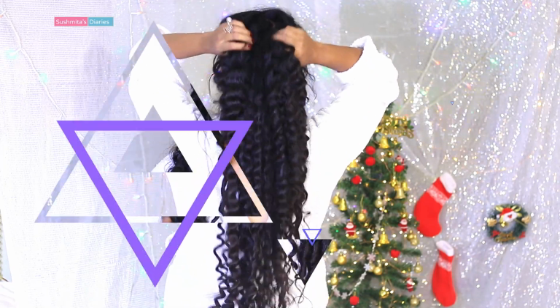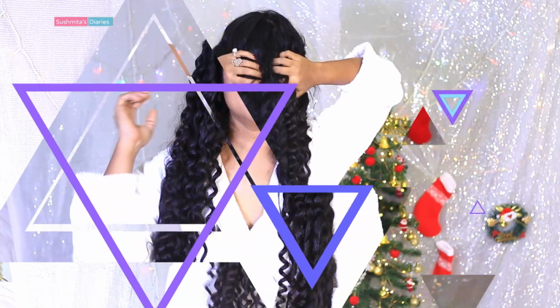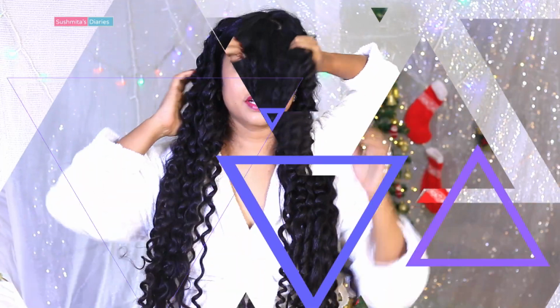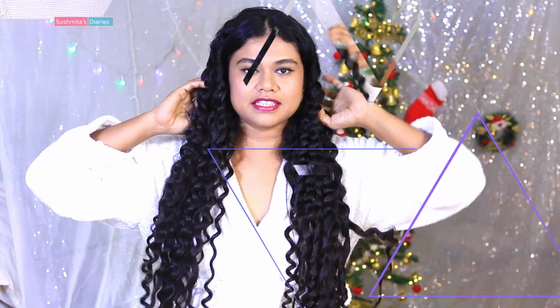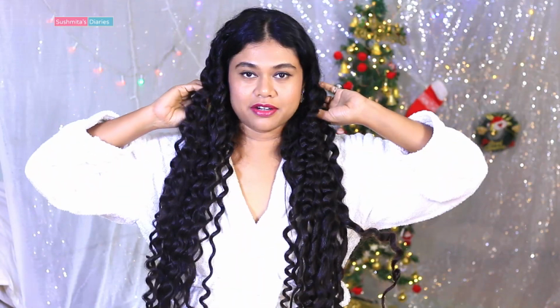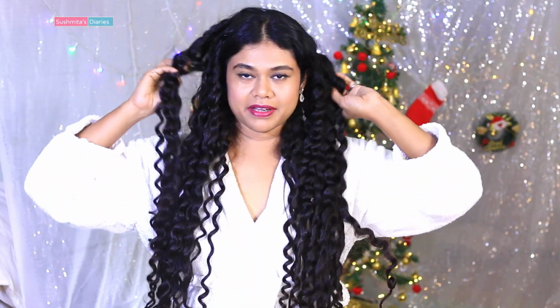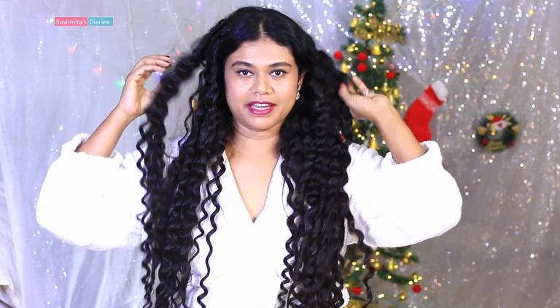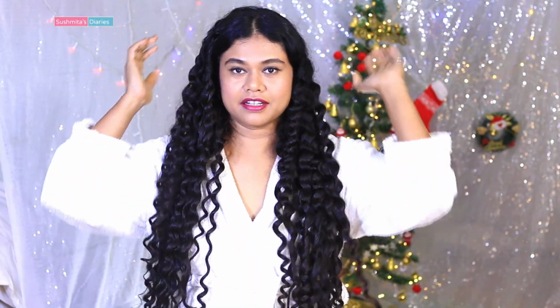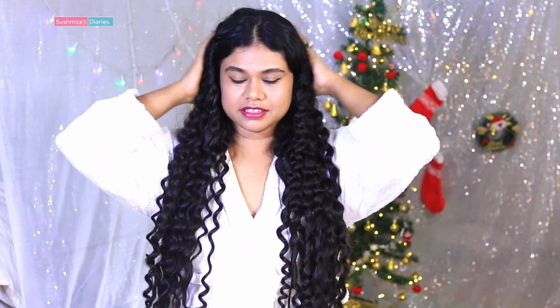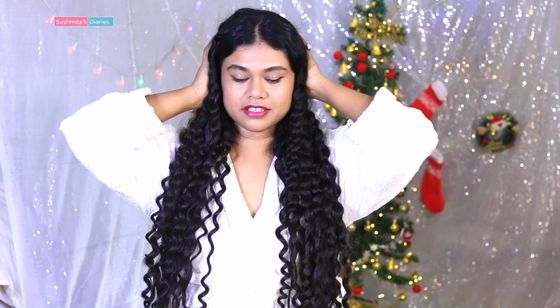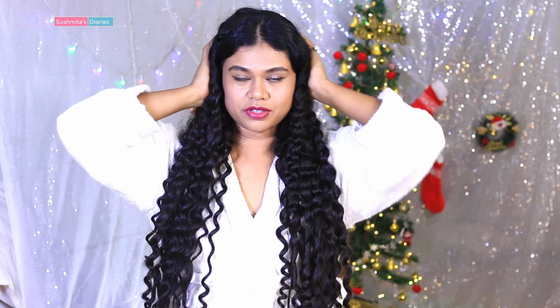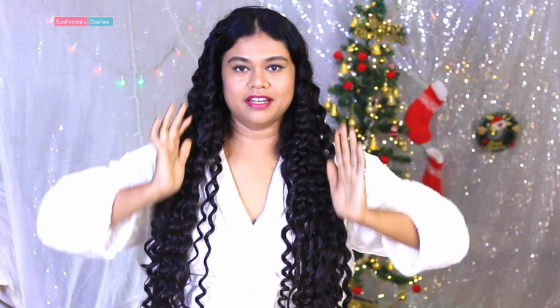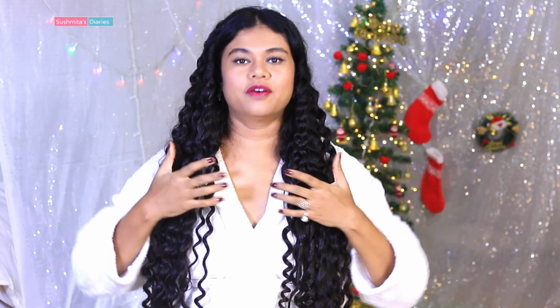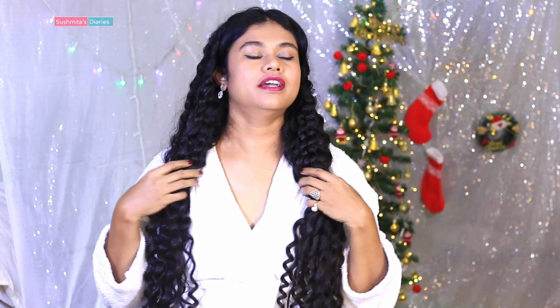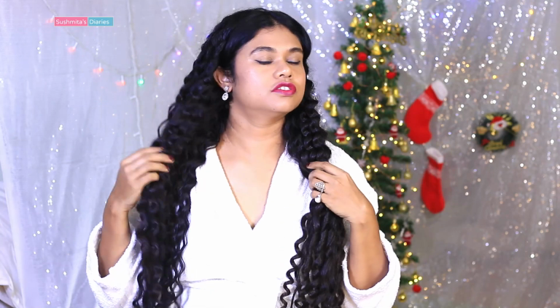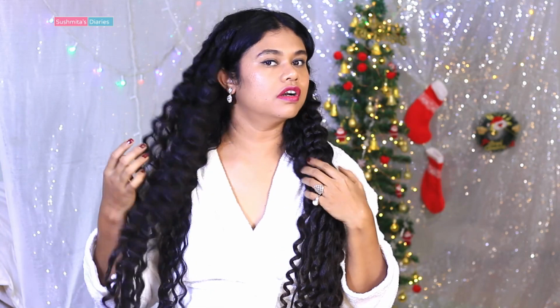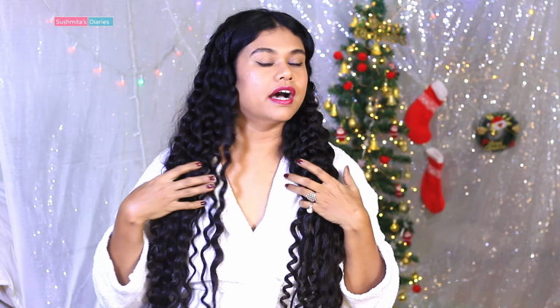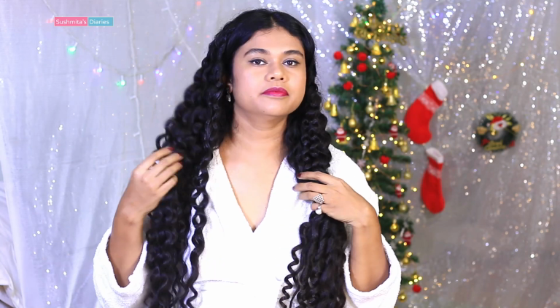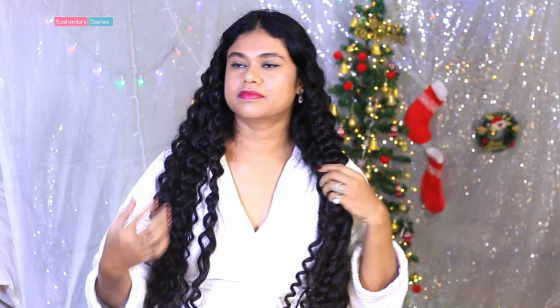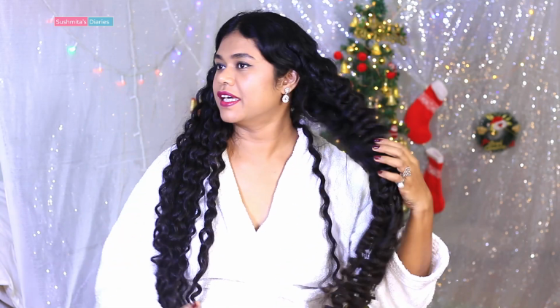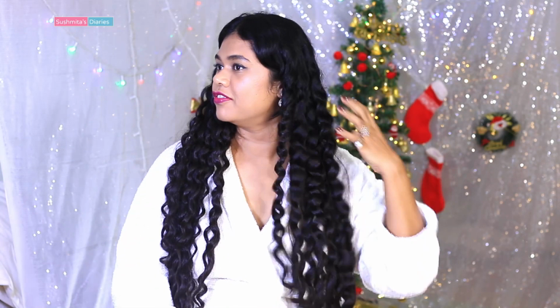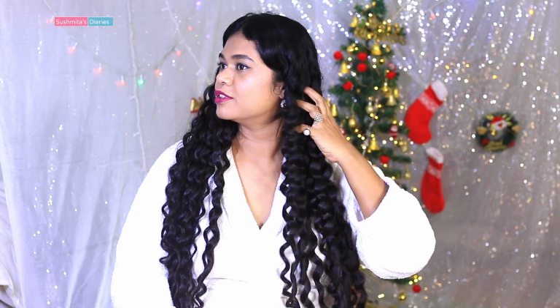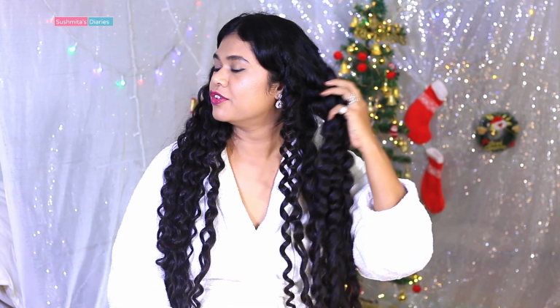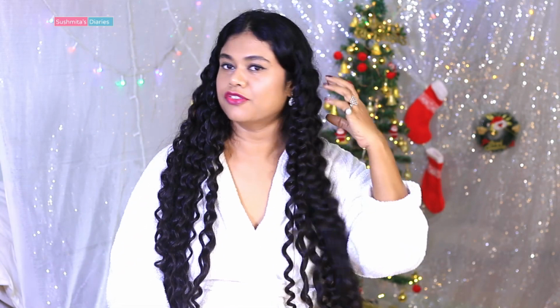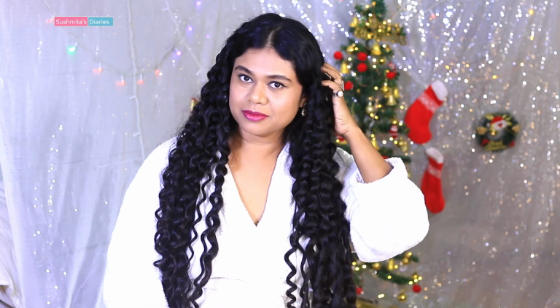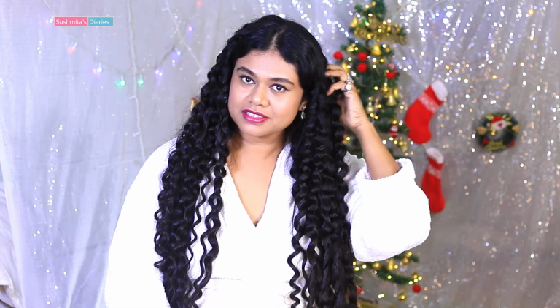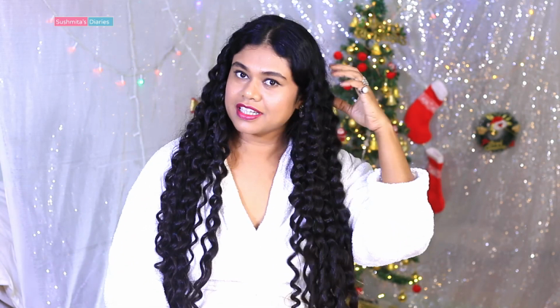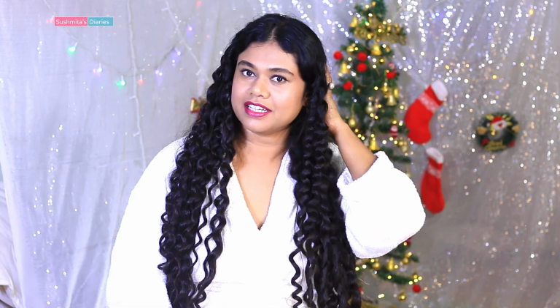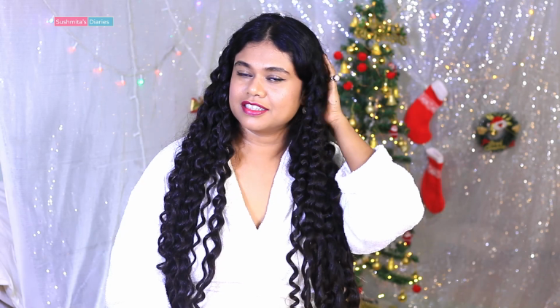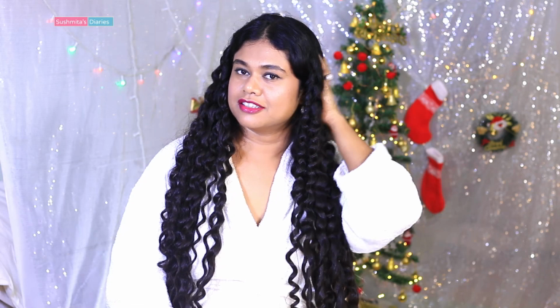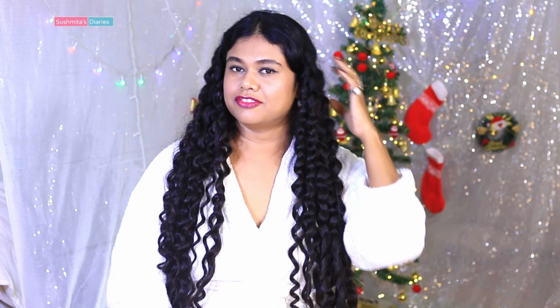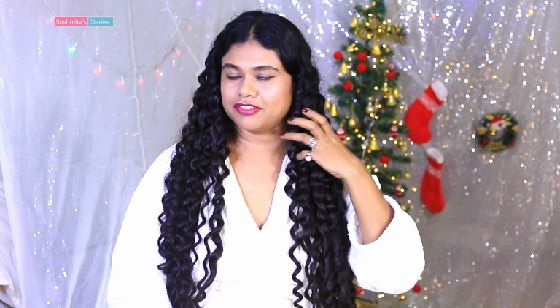So guys, I got my hair curled totally now — it's all done. It feels really voluminous and fluffy.